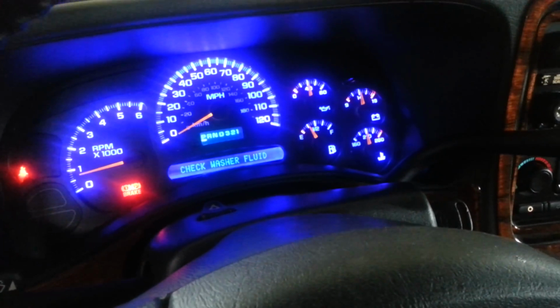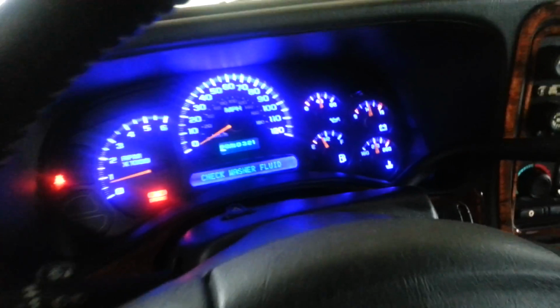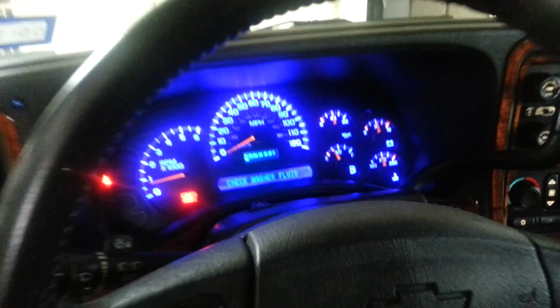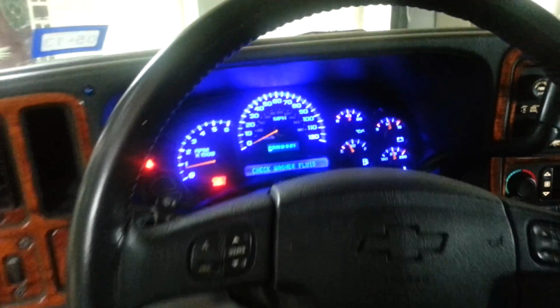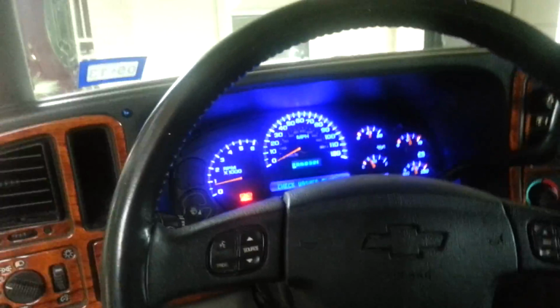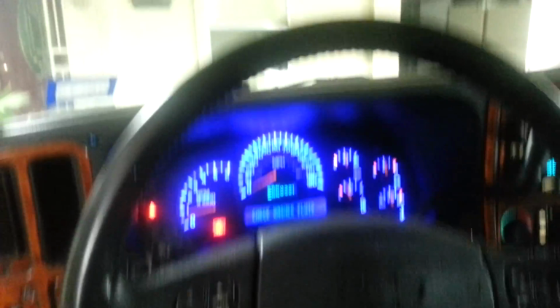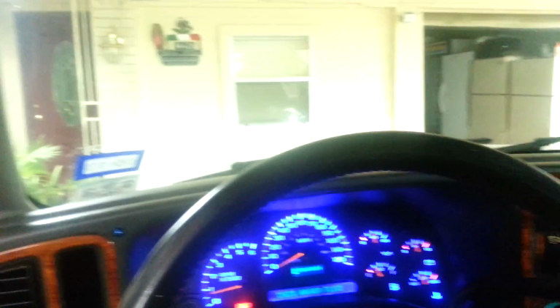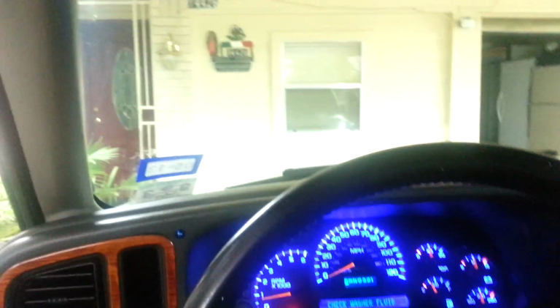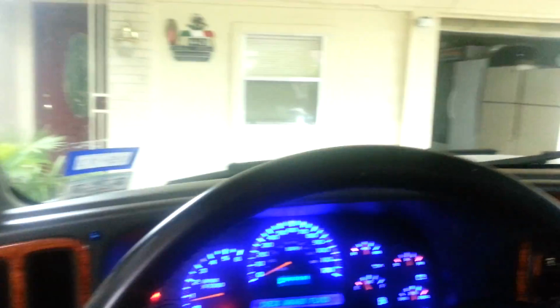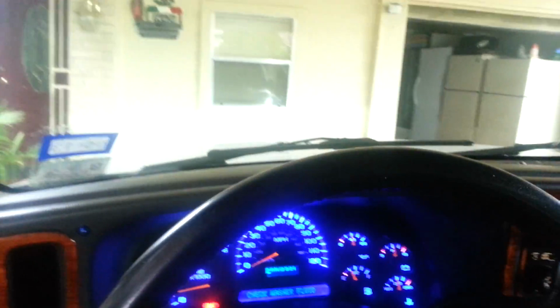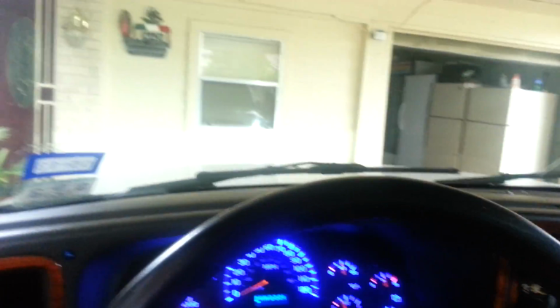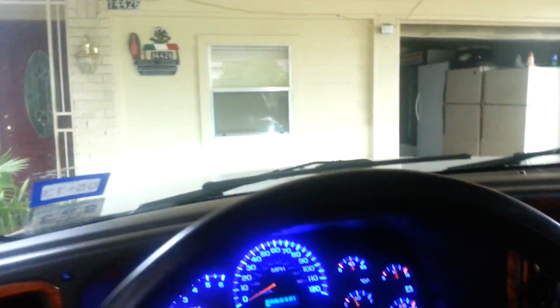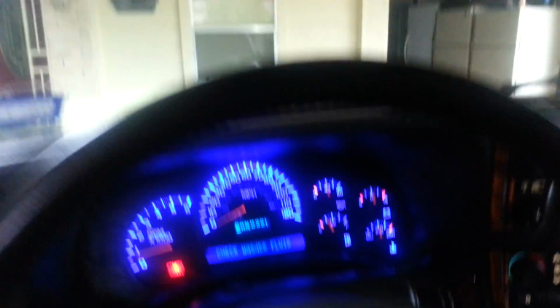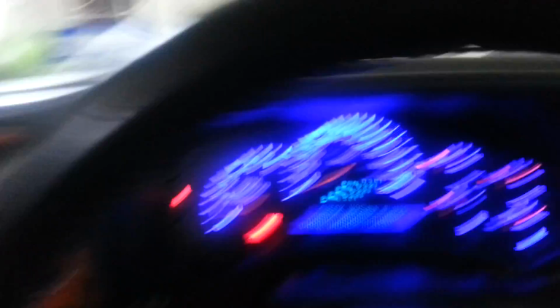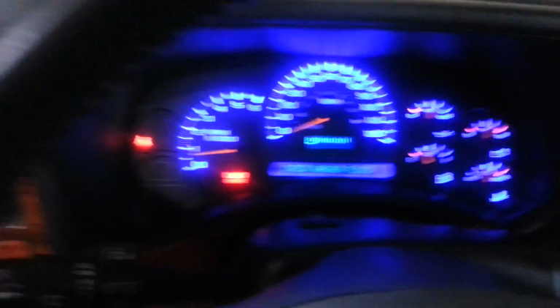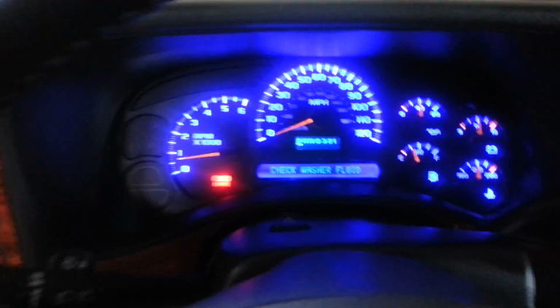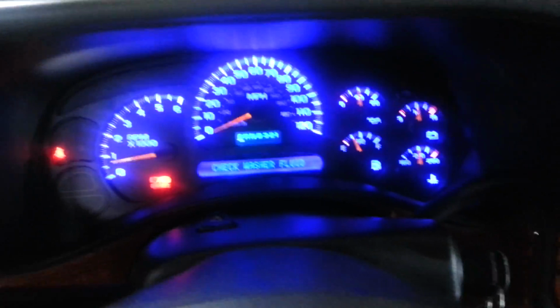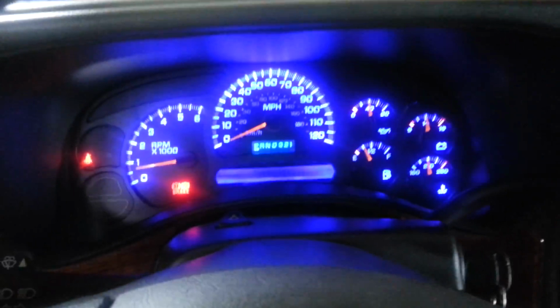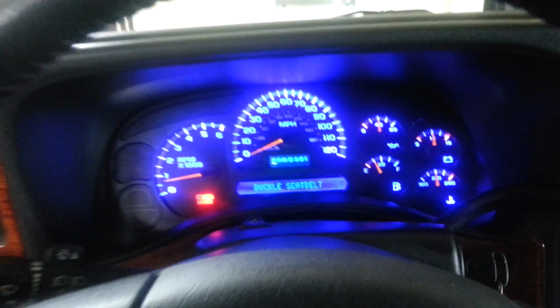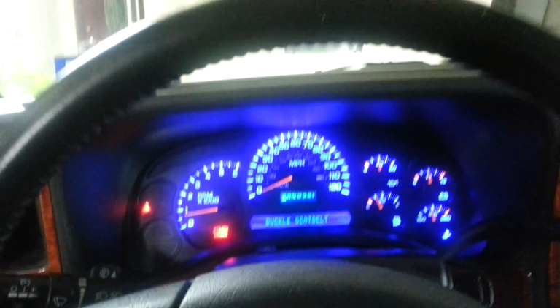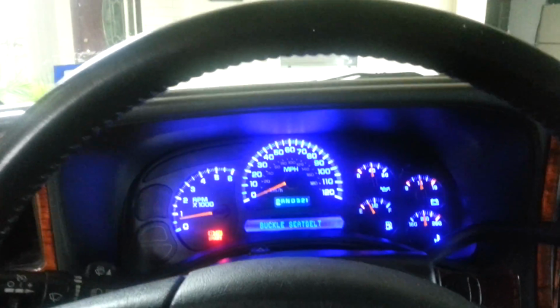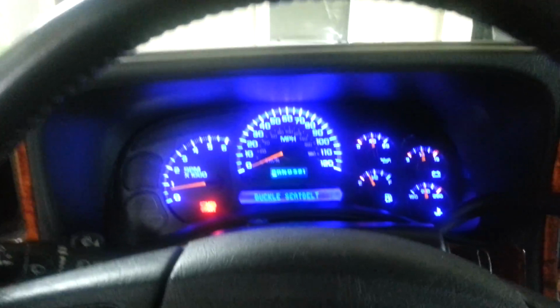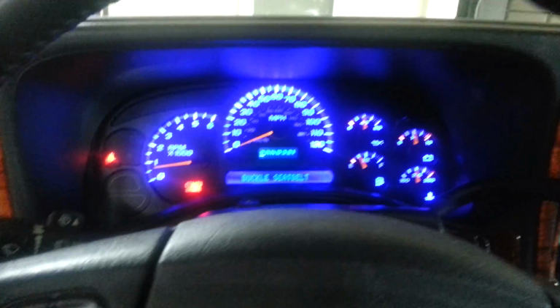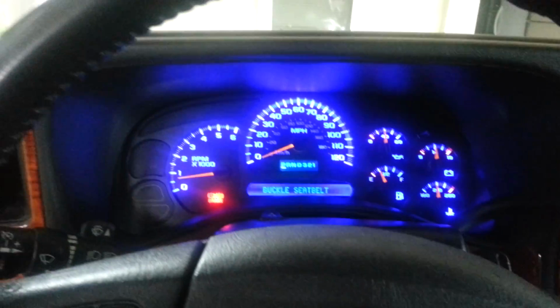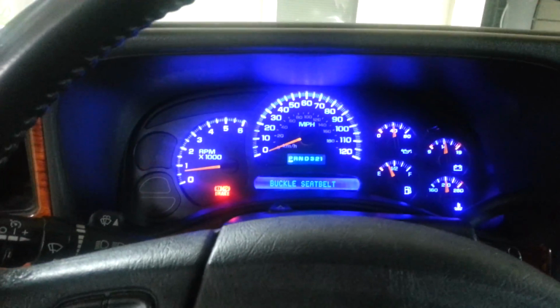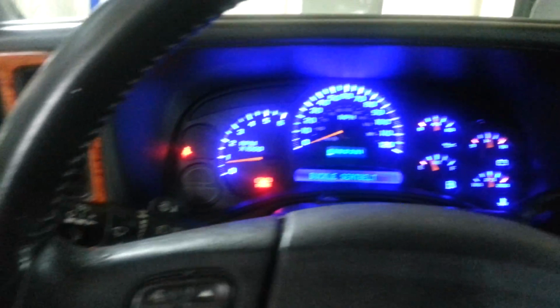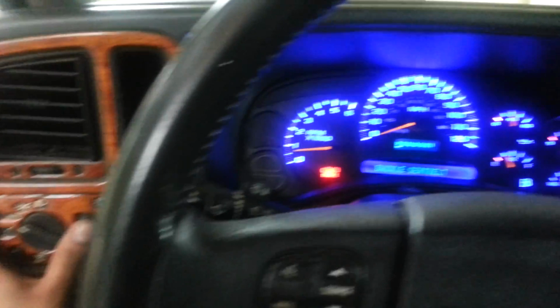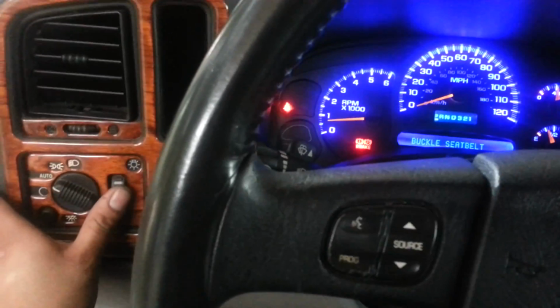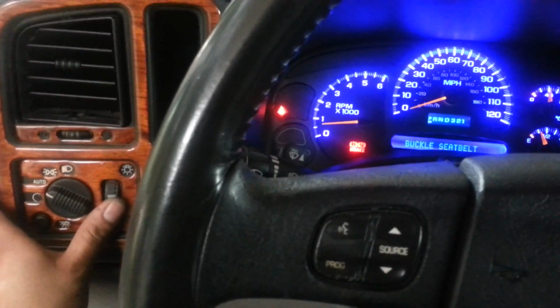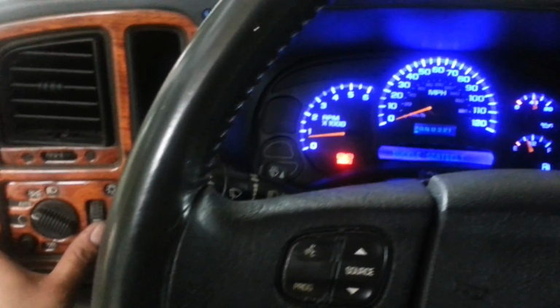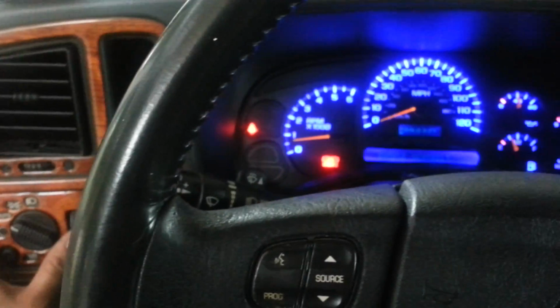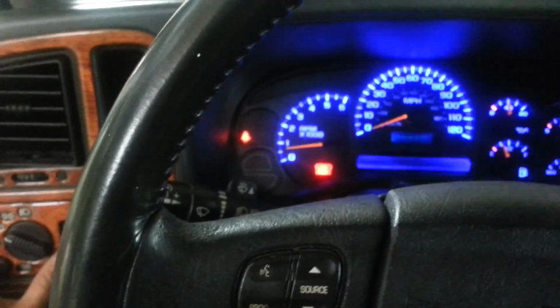Super bright light — this is brighter, man, this is what I'm talking about. Remember, you're still able to regulate the dimming.